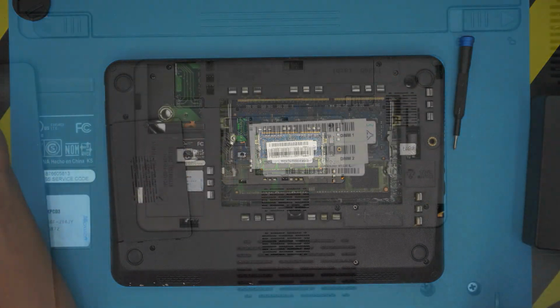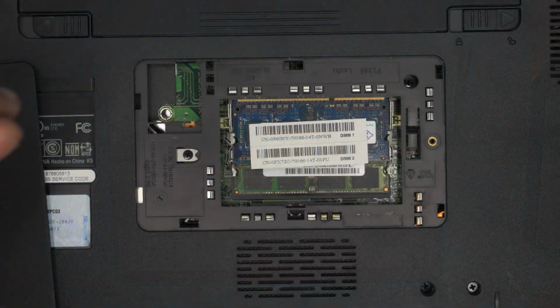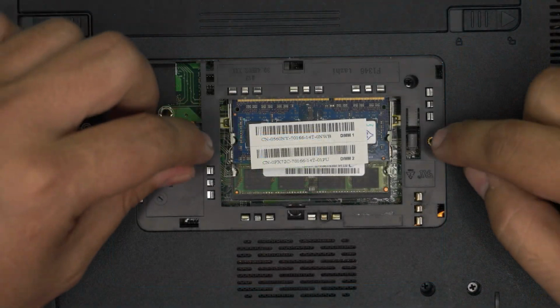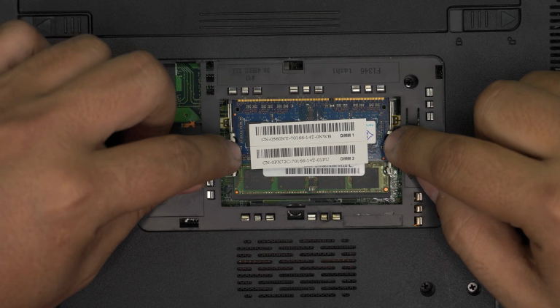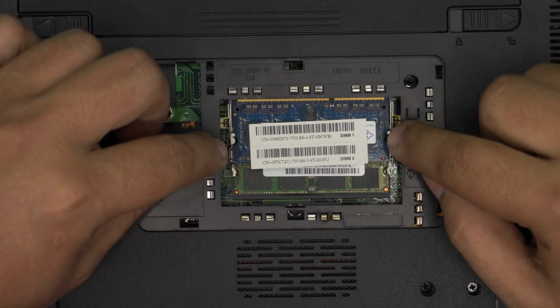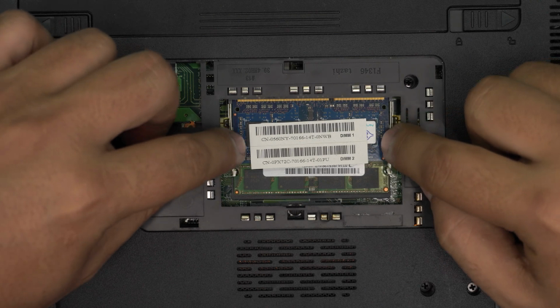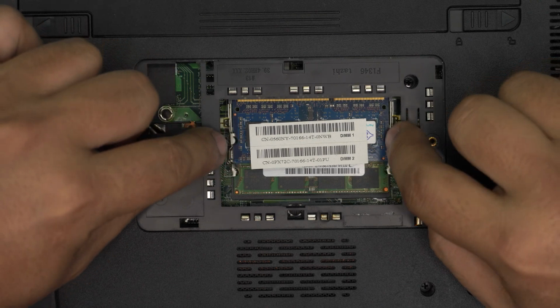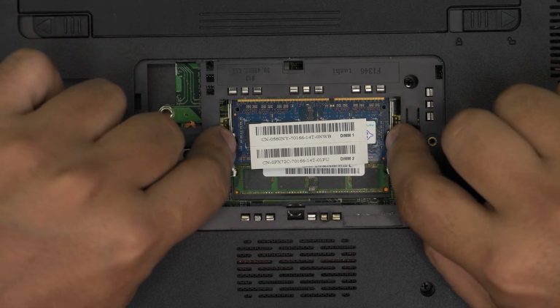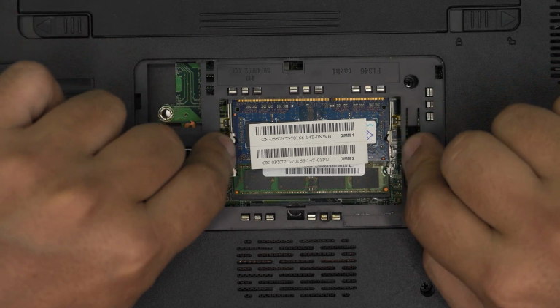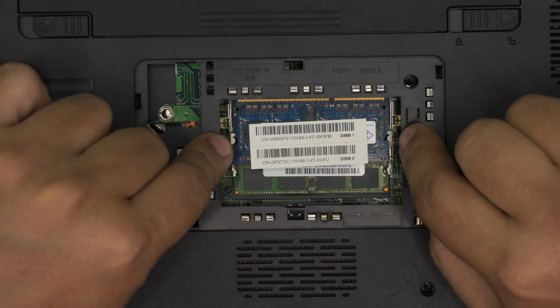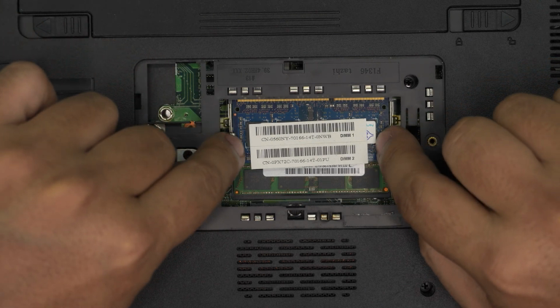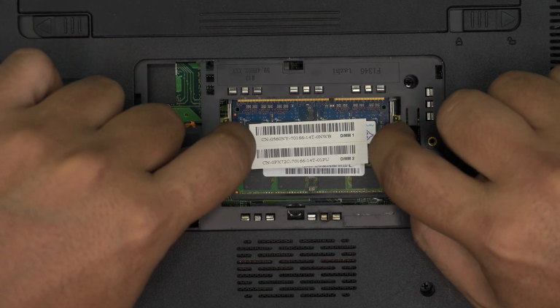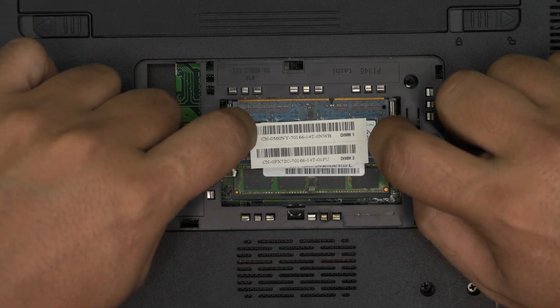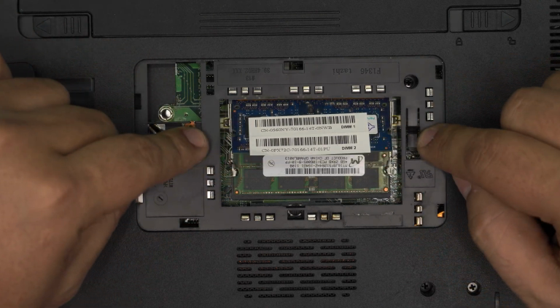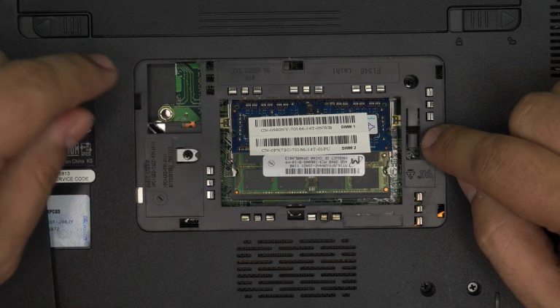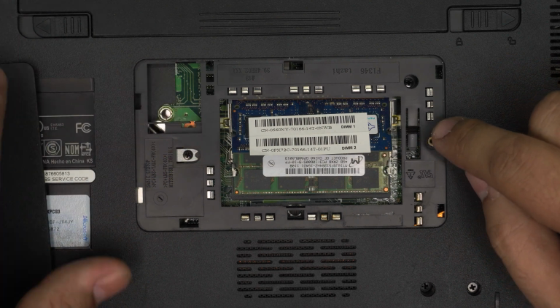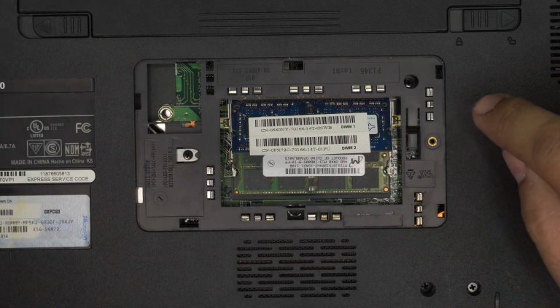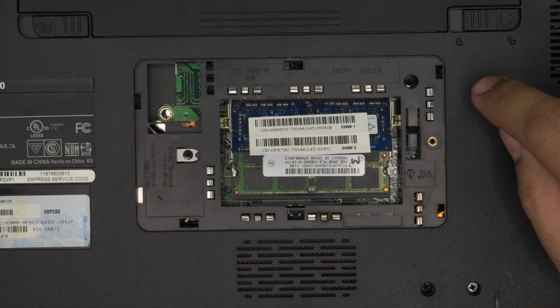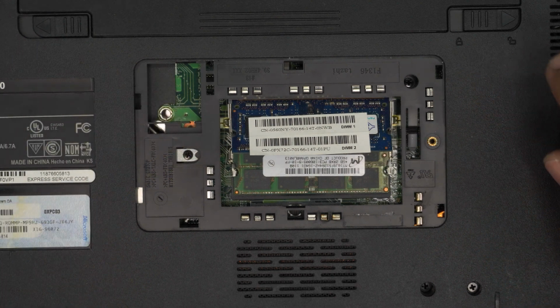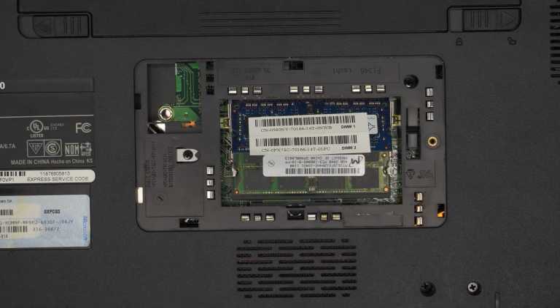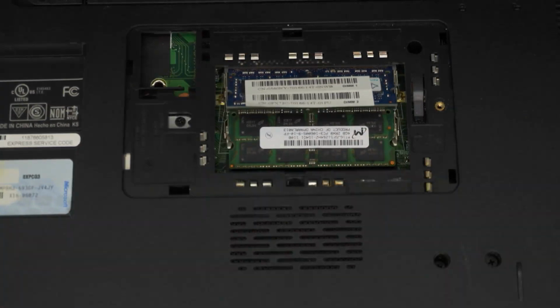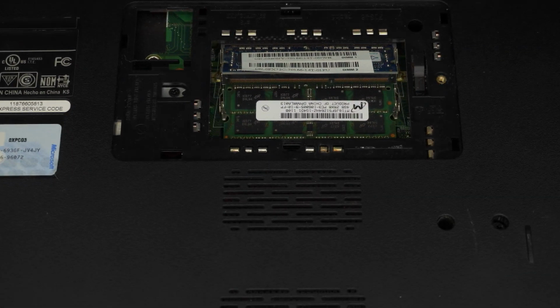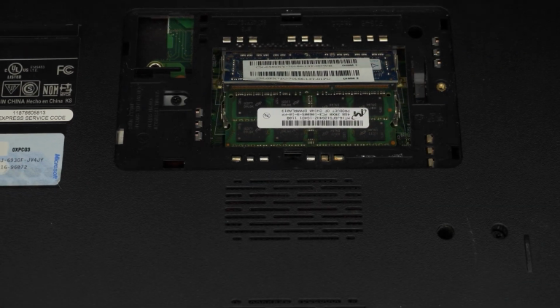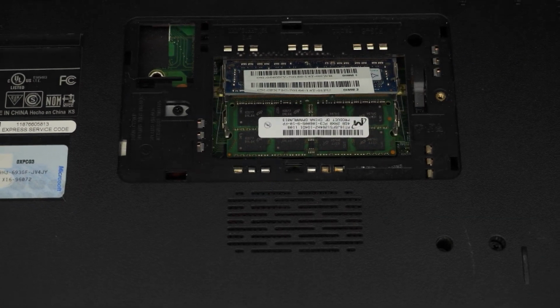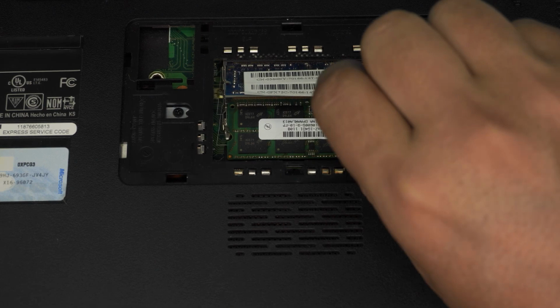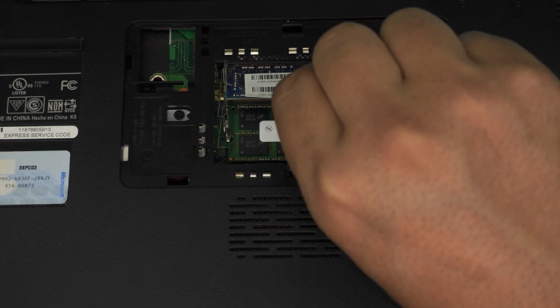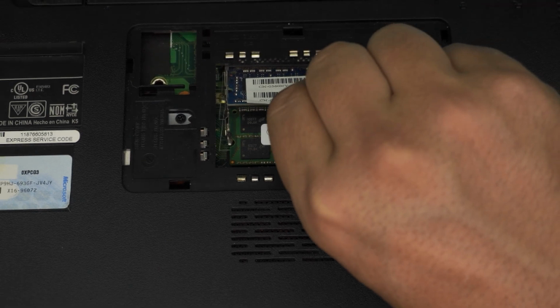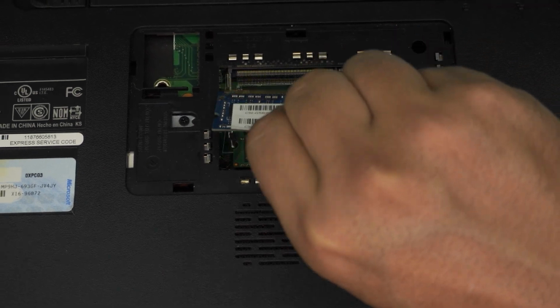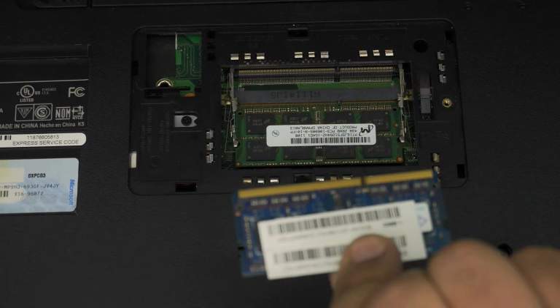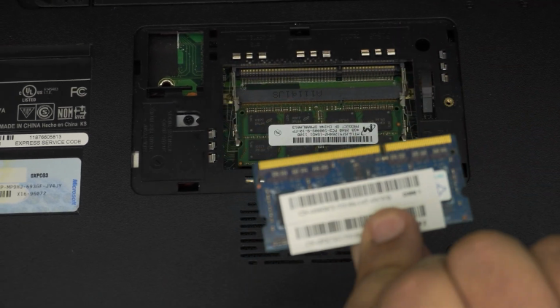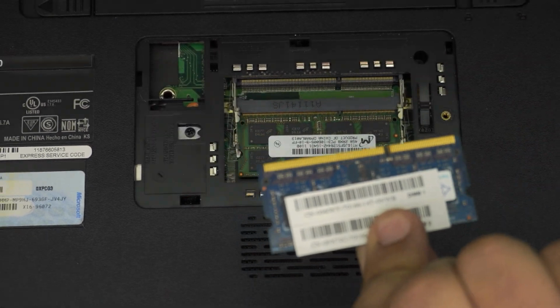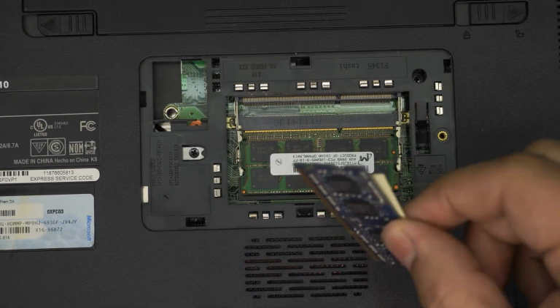To remove the RAM, all you need to do is pull the two retention clips on either side of the RAM away from each other. The RAM should come out at a 45-degree angle just like that. Then simply pull it out at the same 45-degree angle.